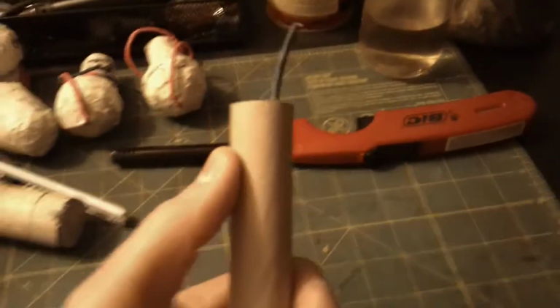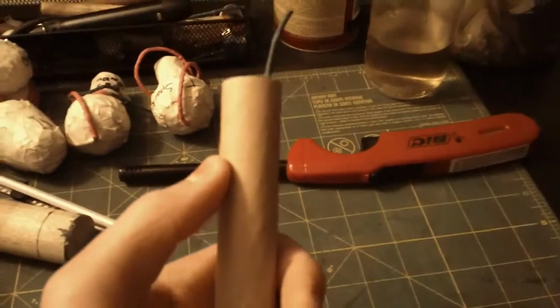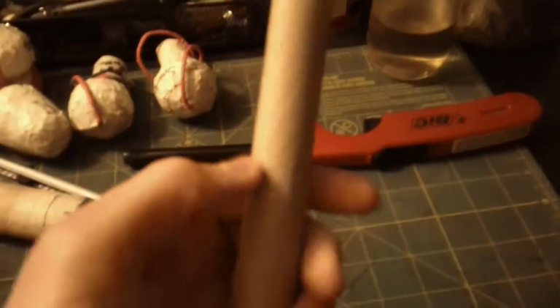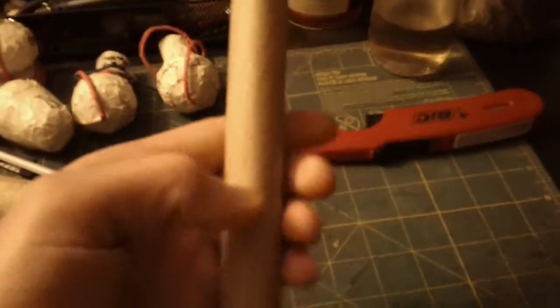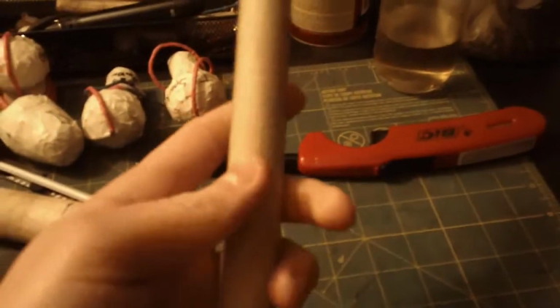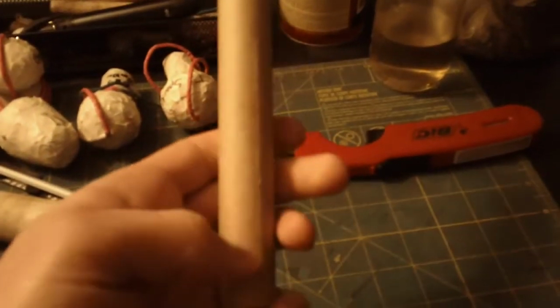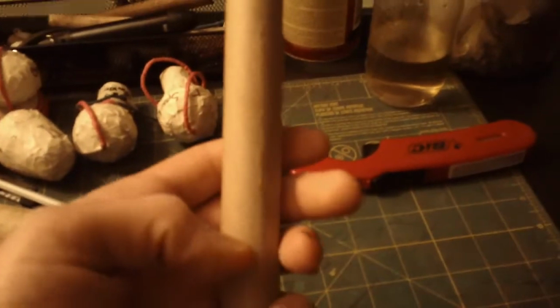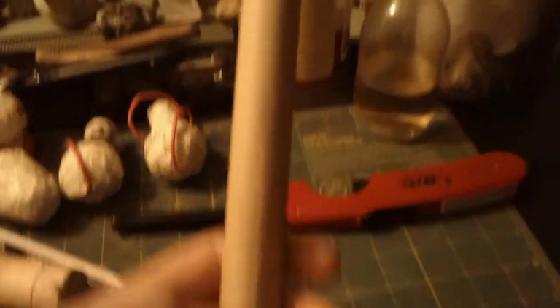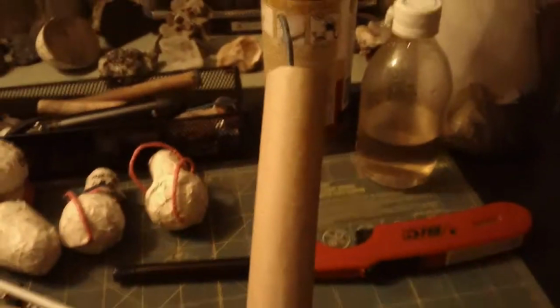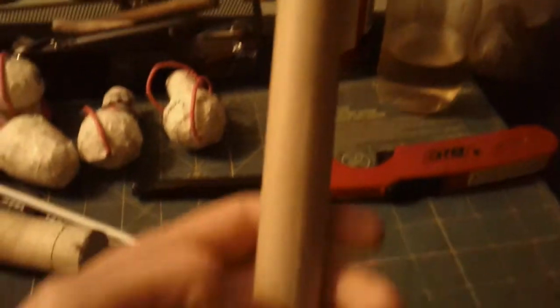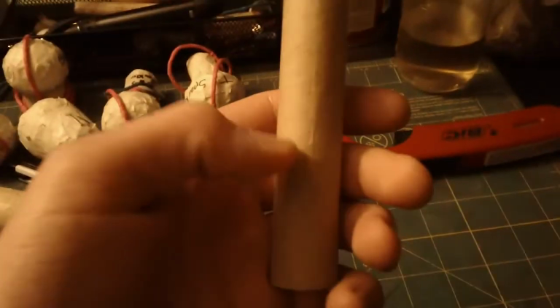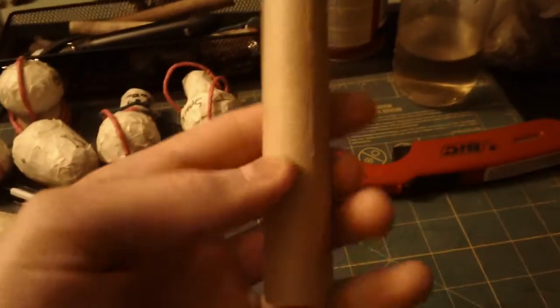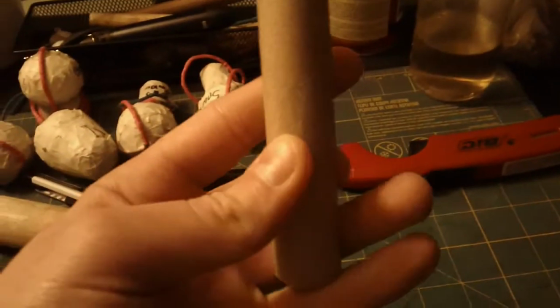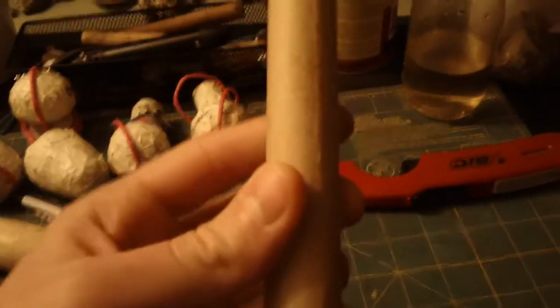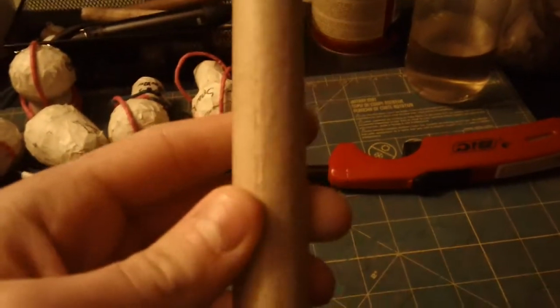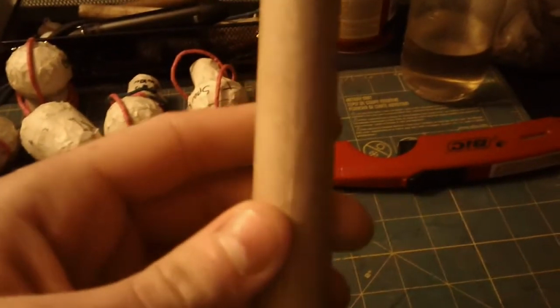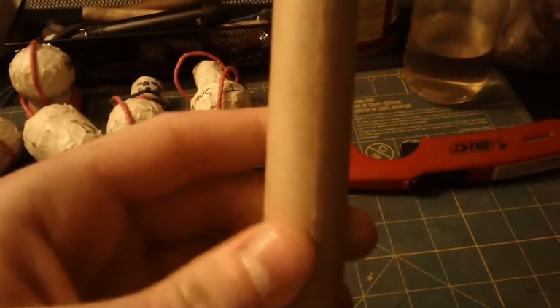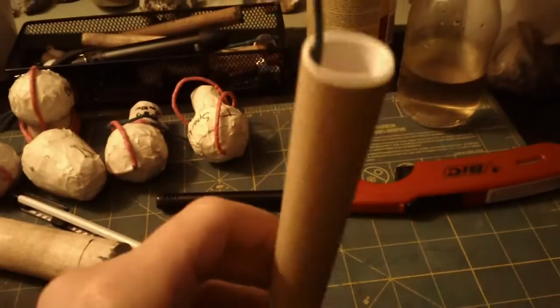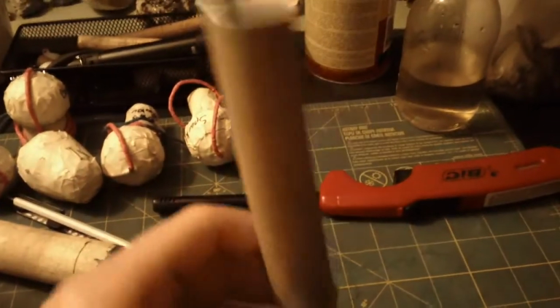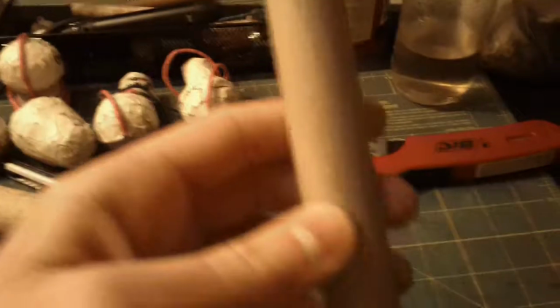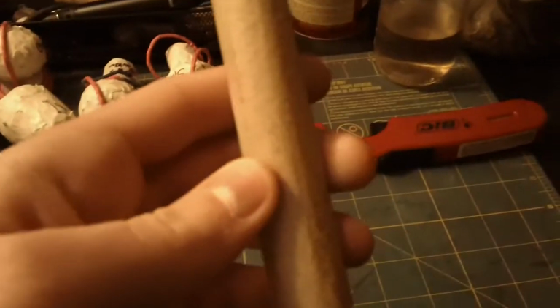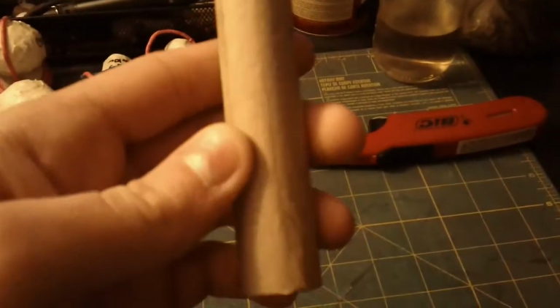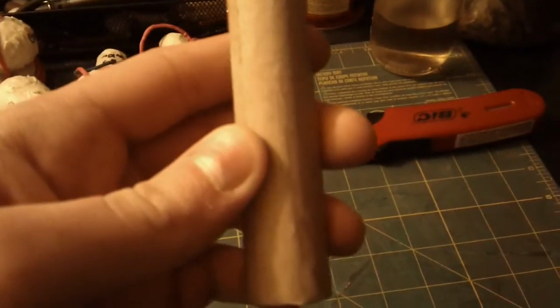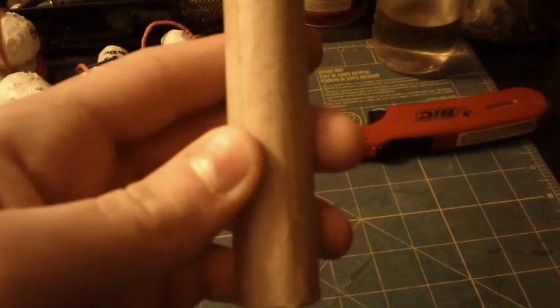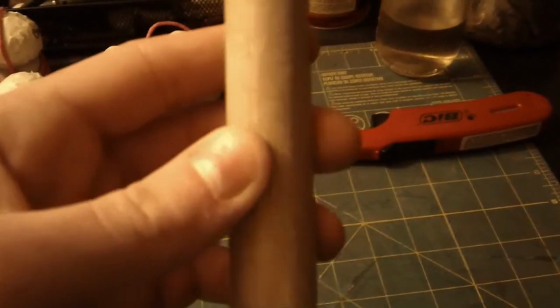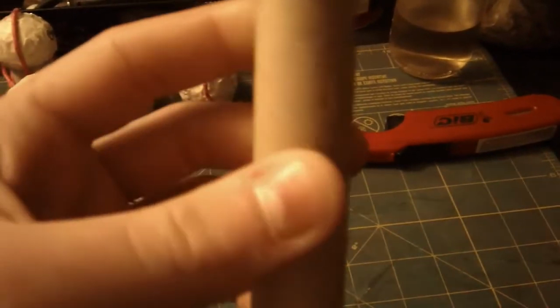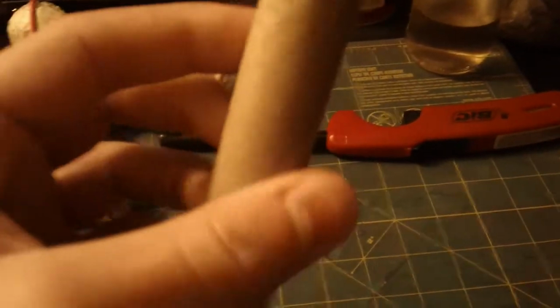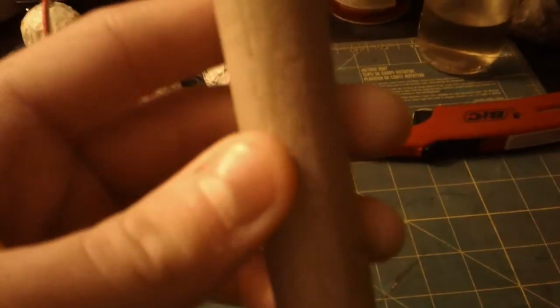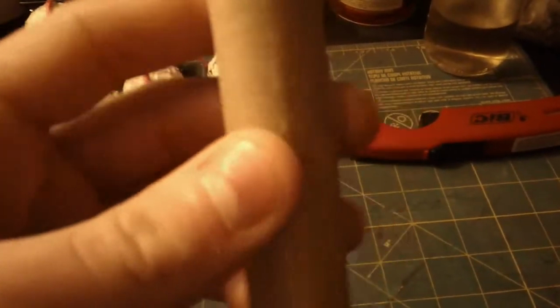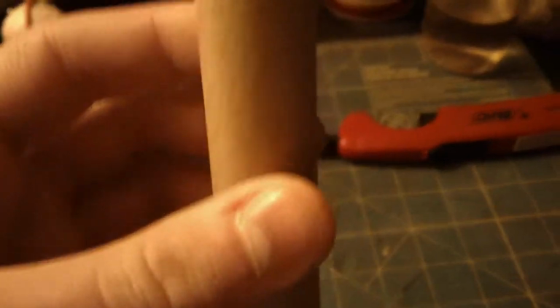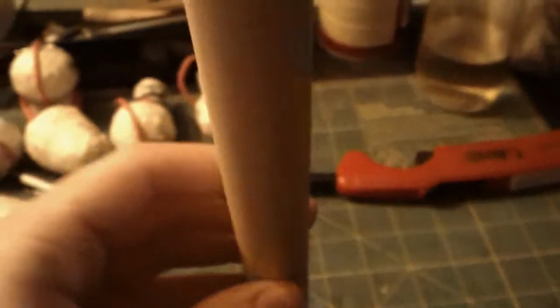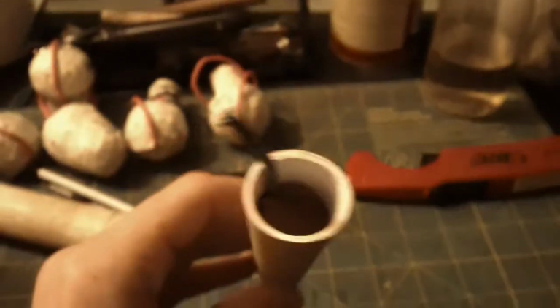It shoots titanium sparkler comets with crackles, and then a mini shell. I don't remember exactly what it has in it, but I'm pretty sure it has a few colors, stars, and crackles, or just one of them.